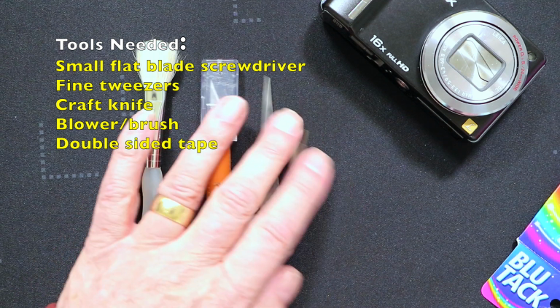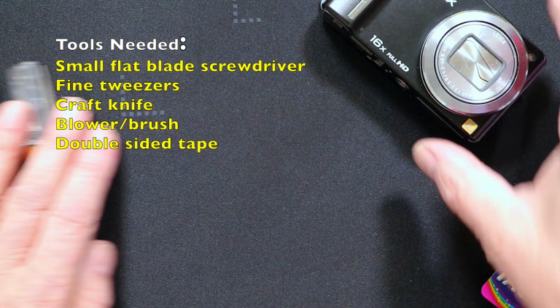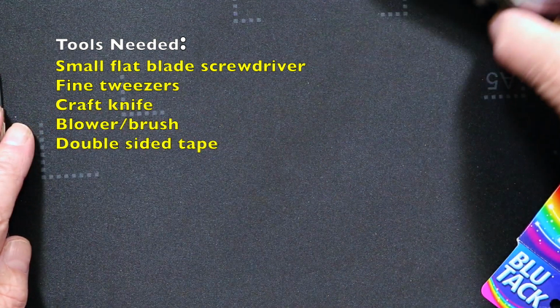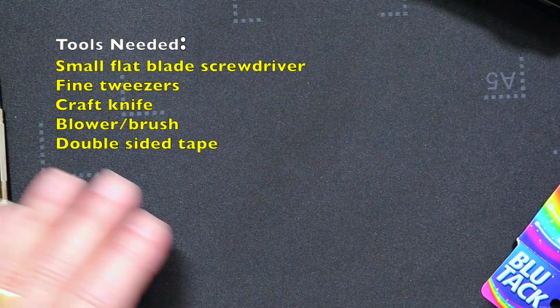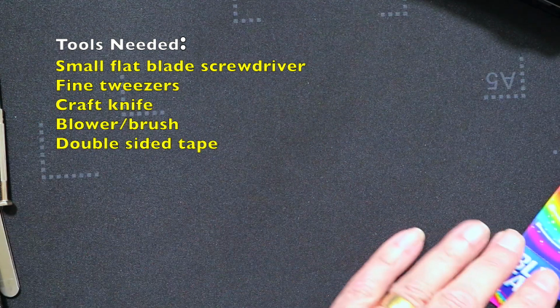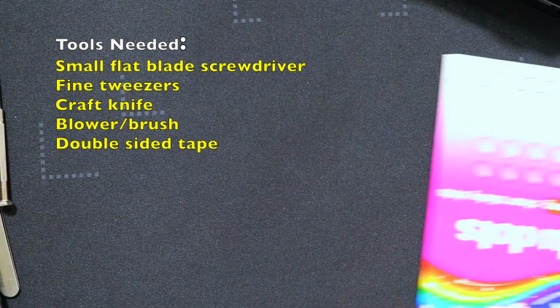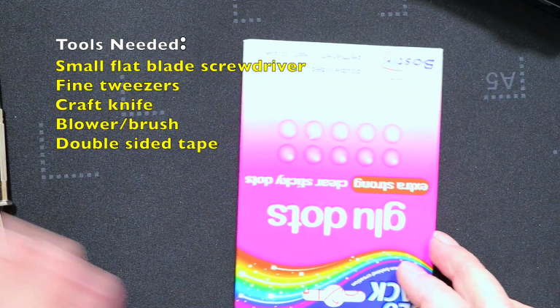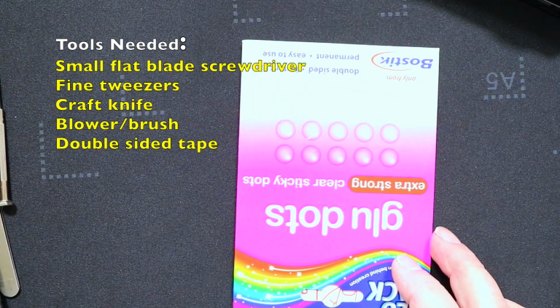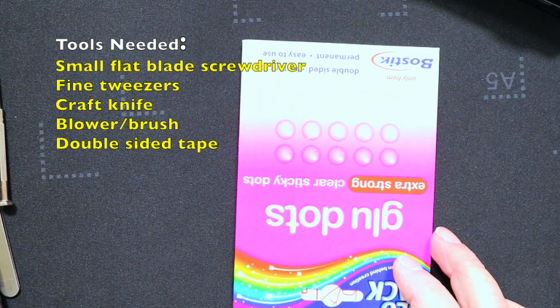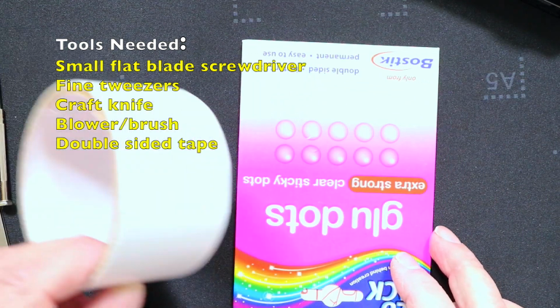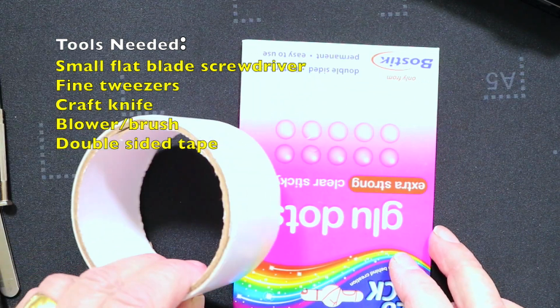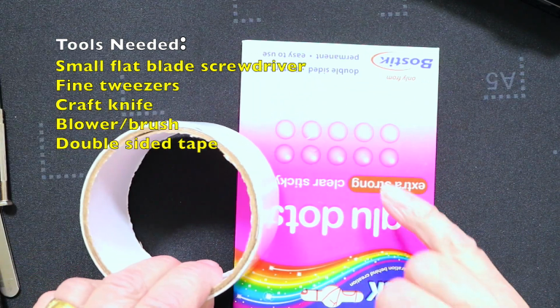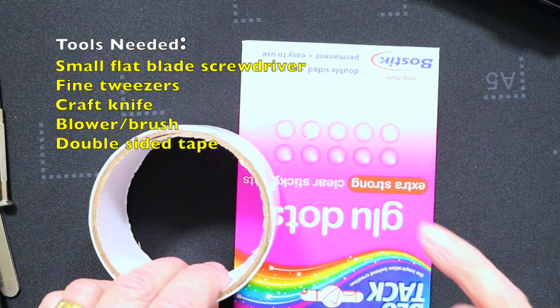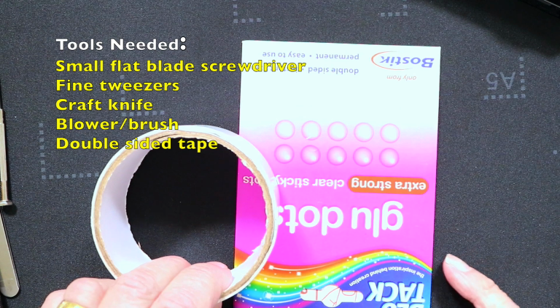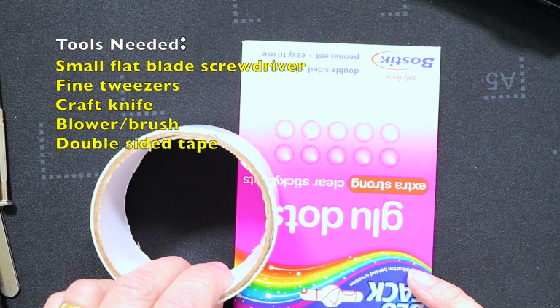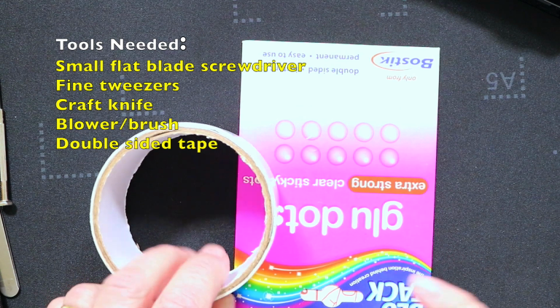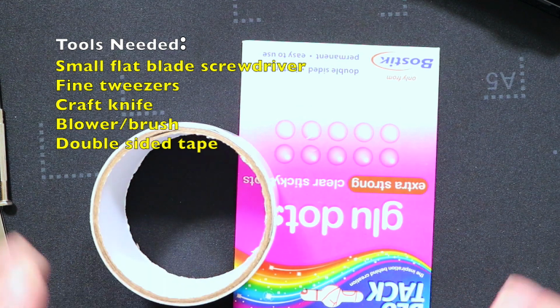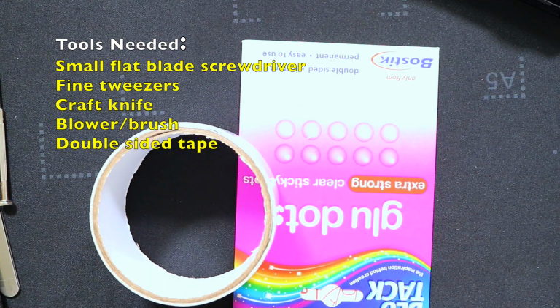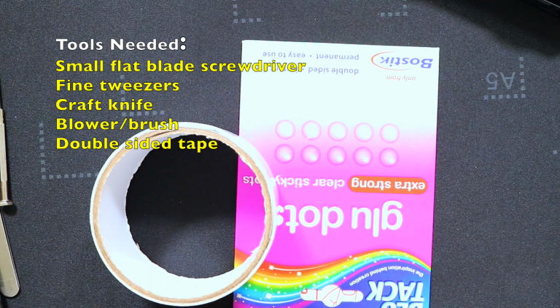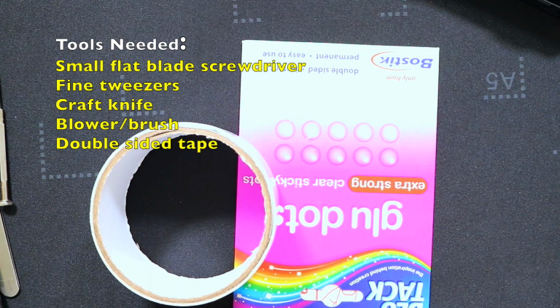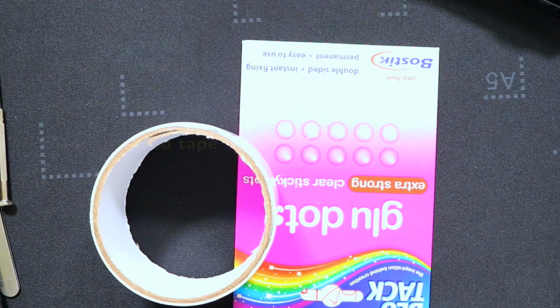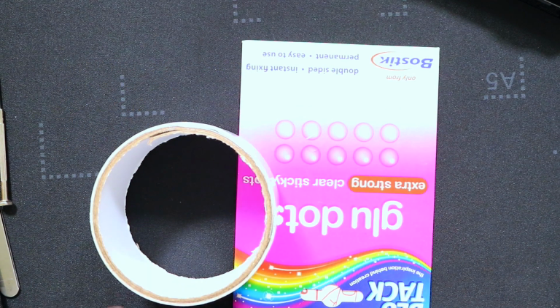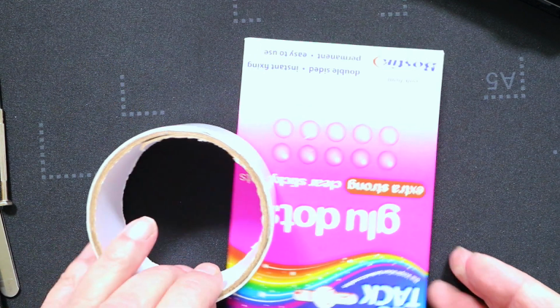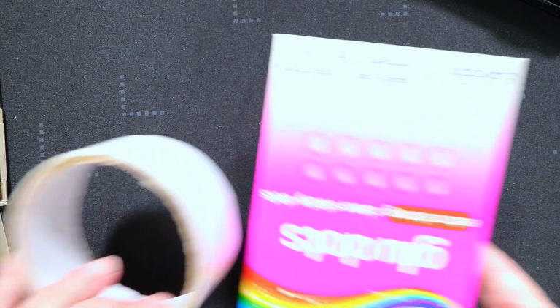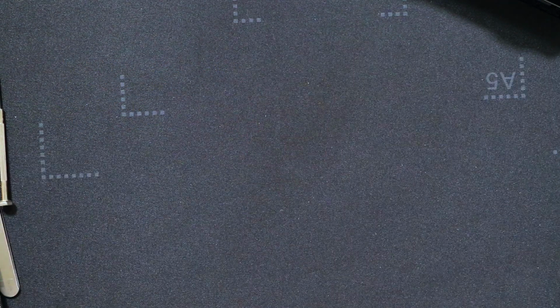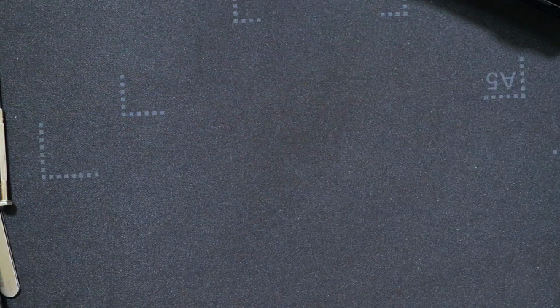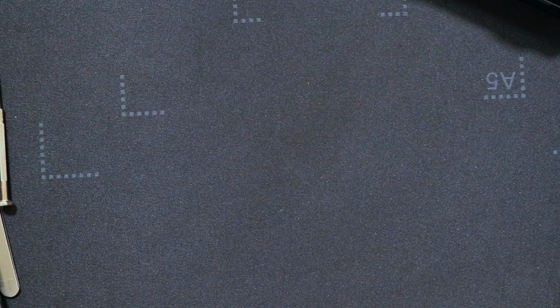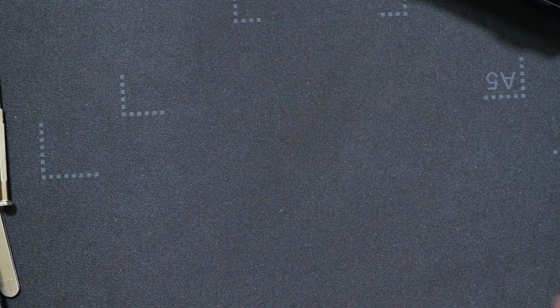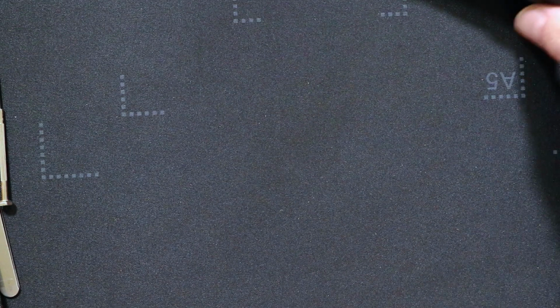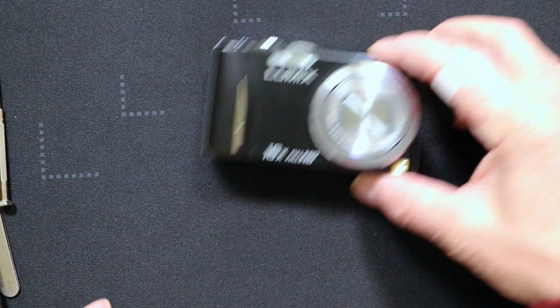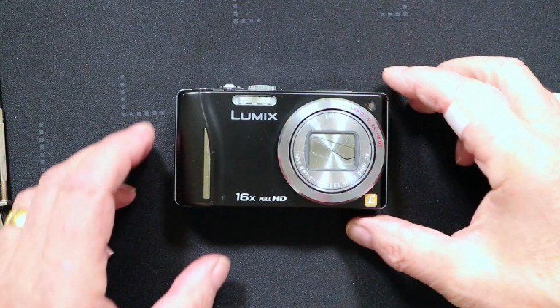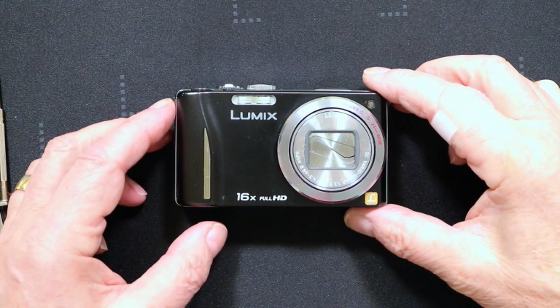When you come to reassemble this you might want to use some double-sided tape, or as I've been using recently, glue dots, to adhere things together again. So let's start the procedure of removing the lens shutter from this camera.